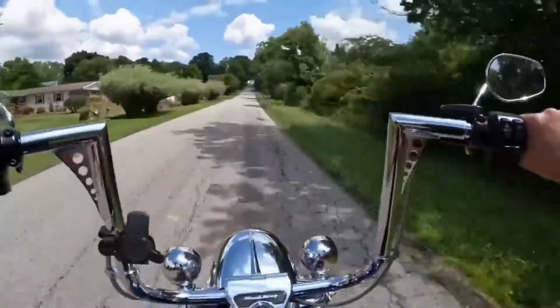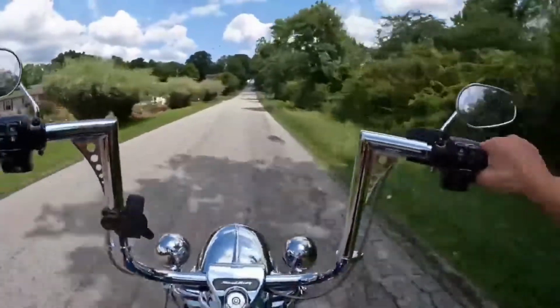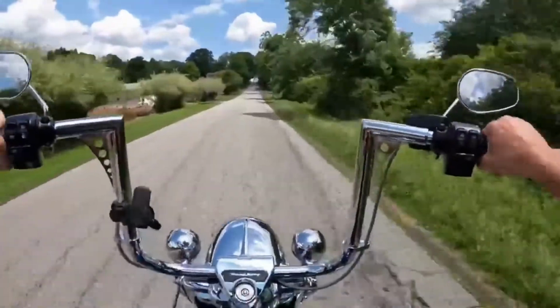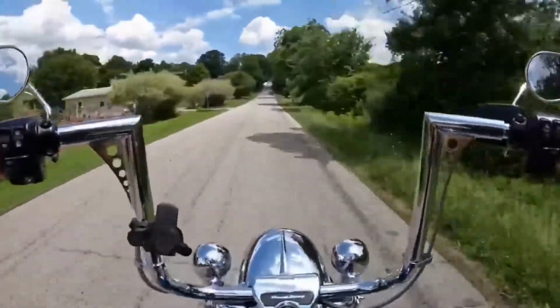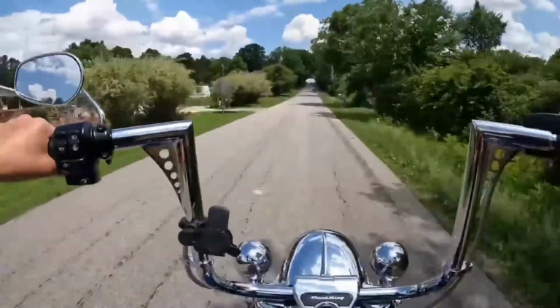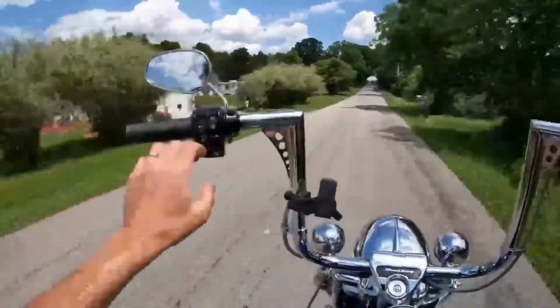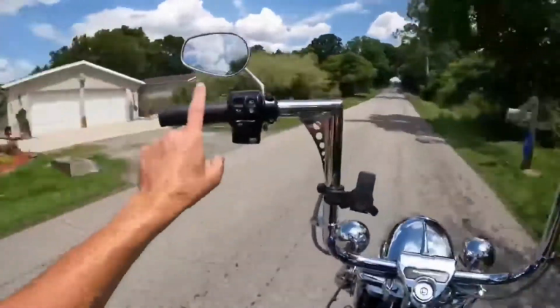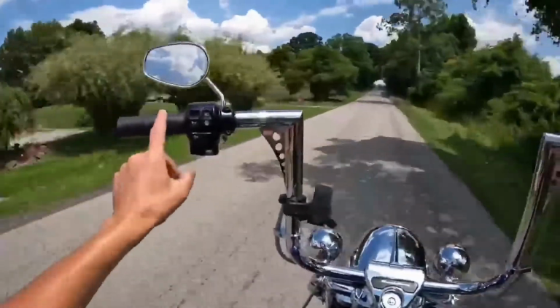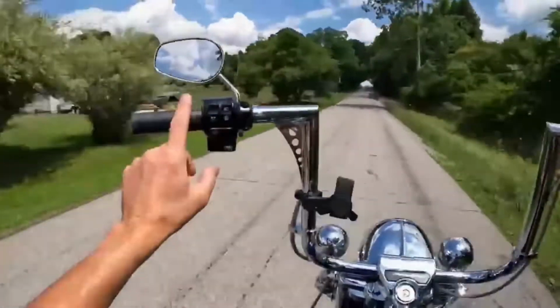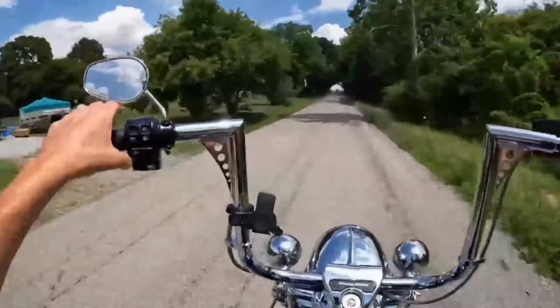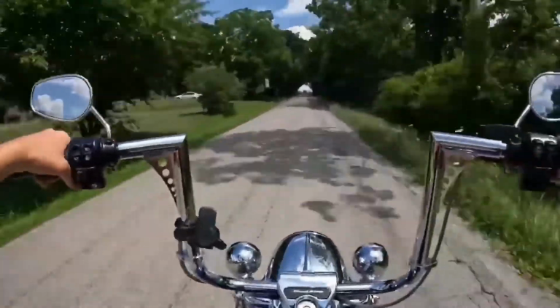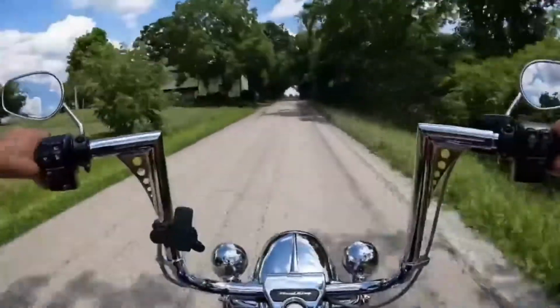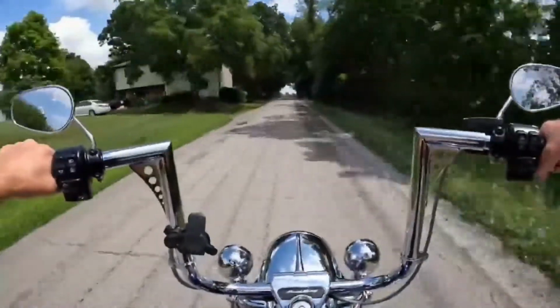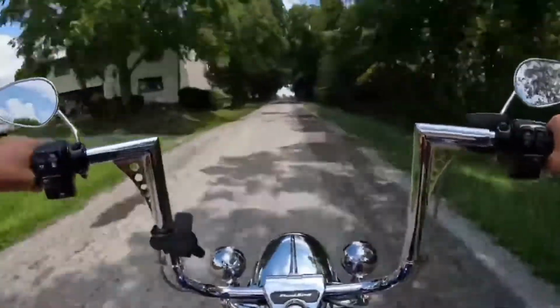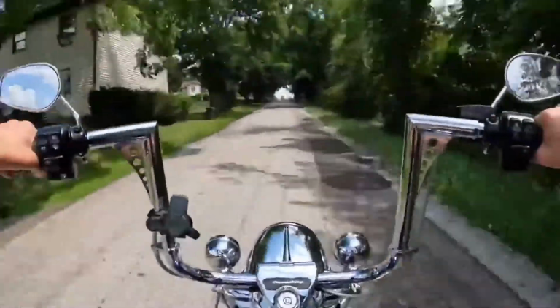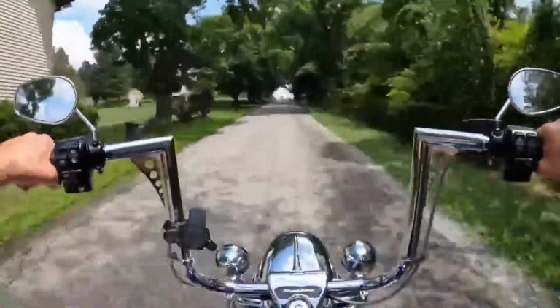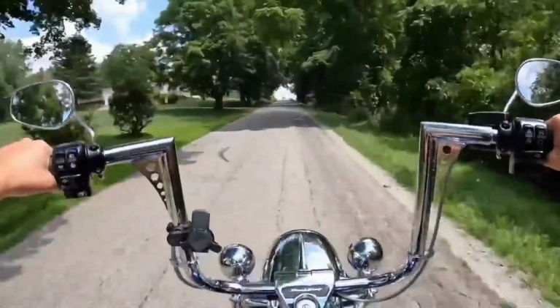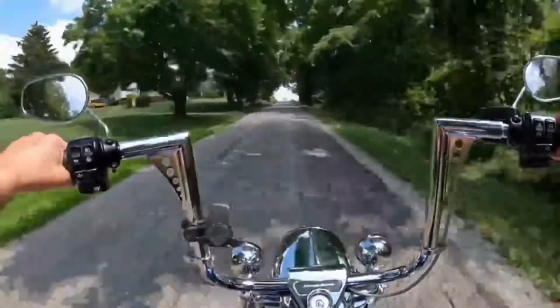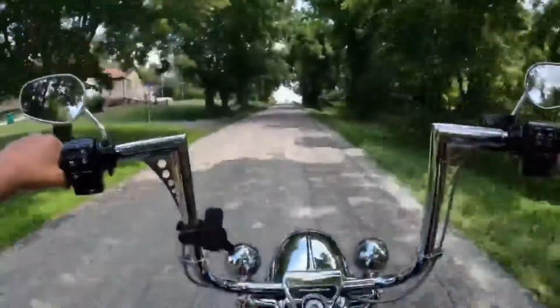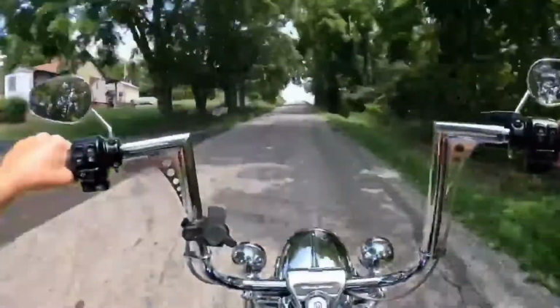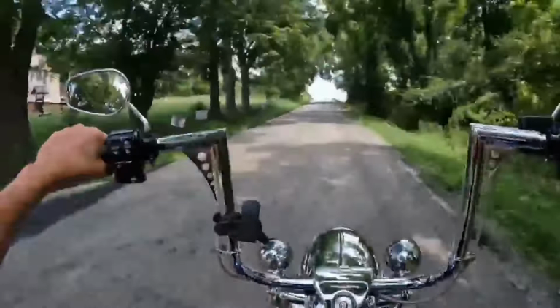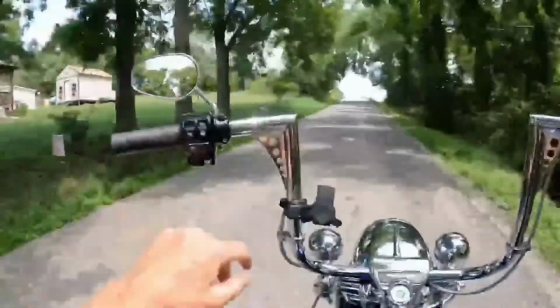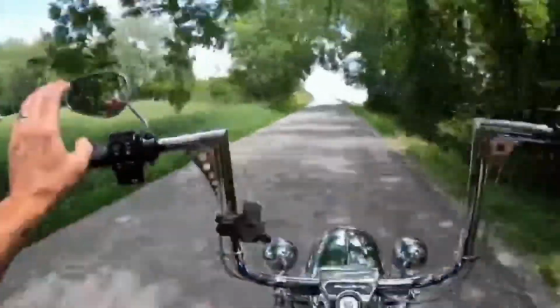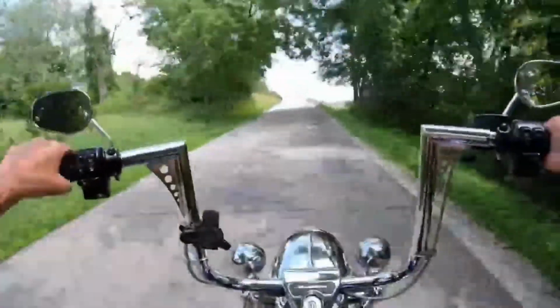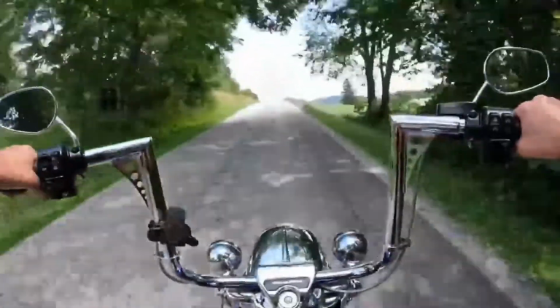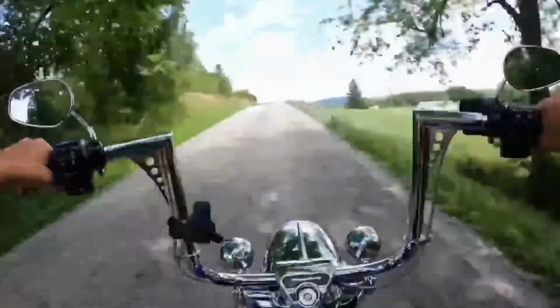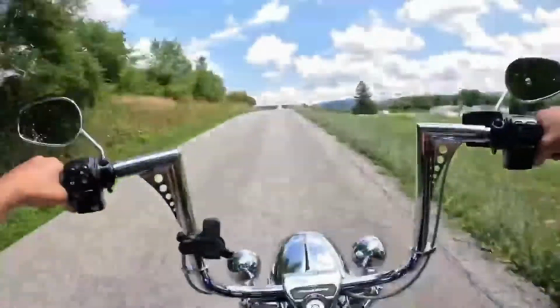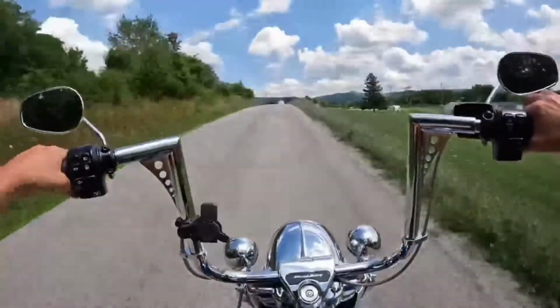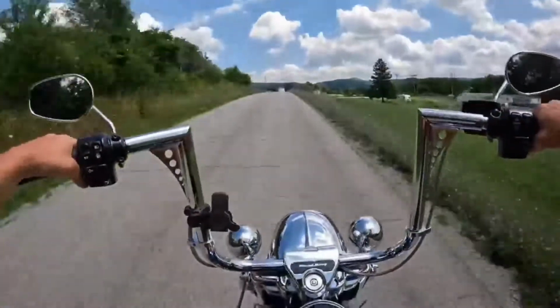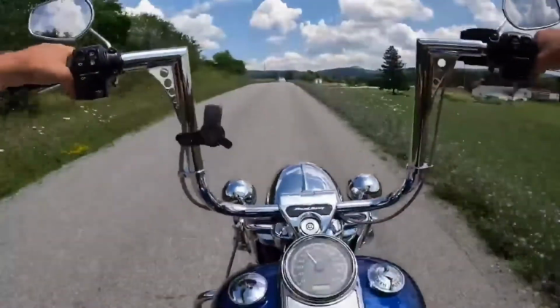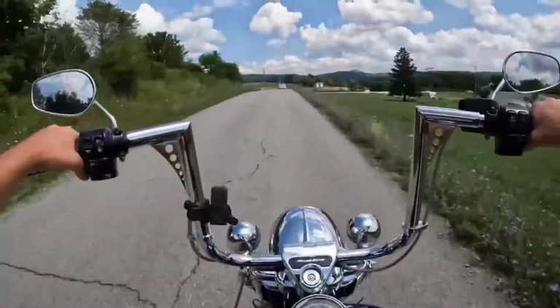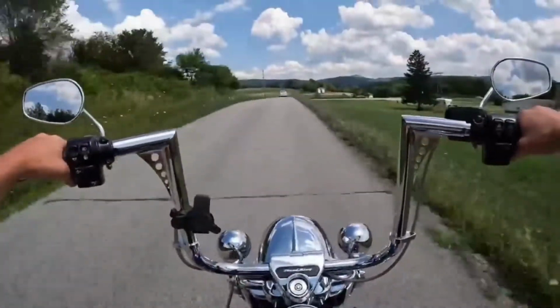The next thing I need to do — I'll be ordering this week — is new hand grips. I'll probably be going with the new Harley Davidson Empire grips they just came out with. I think they'll be a good addition to the overall look and classiness of this bike.